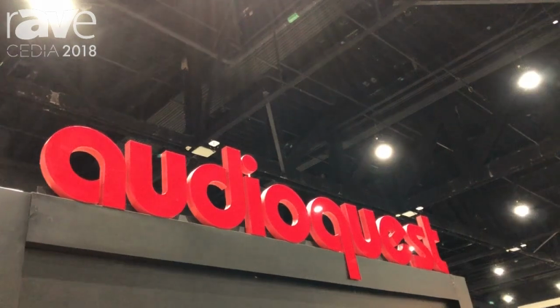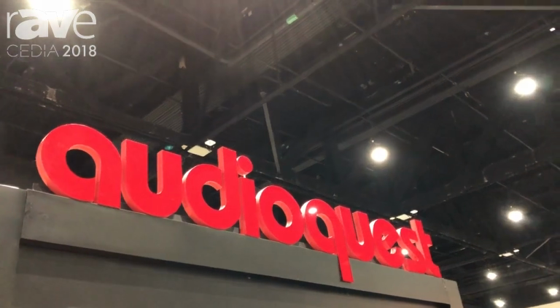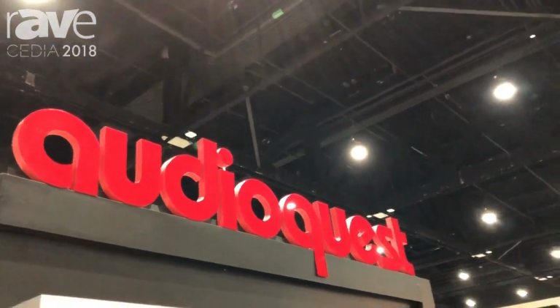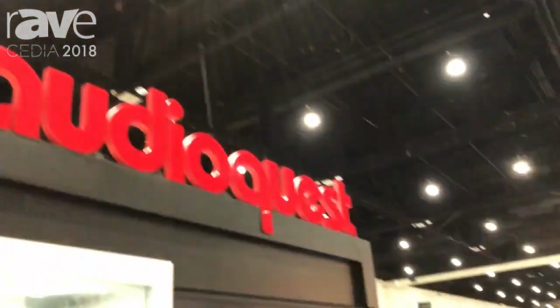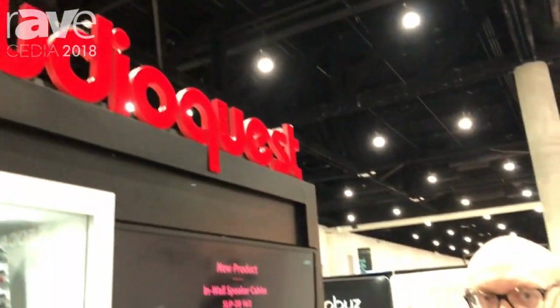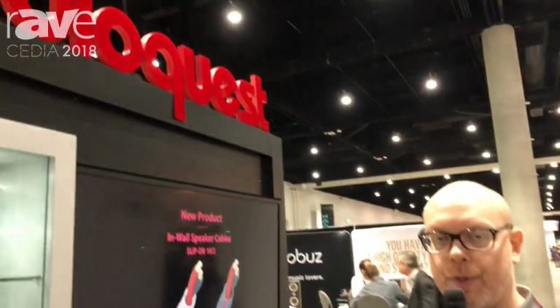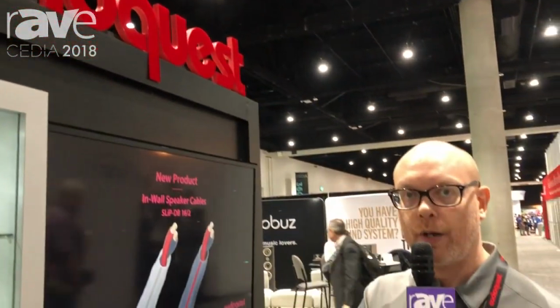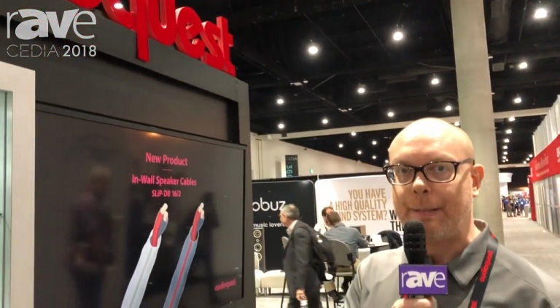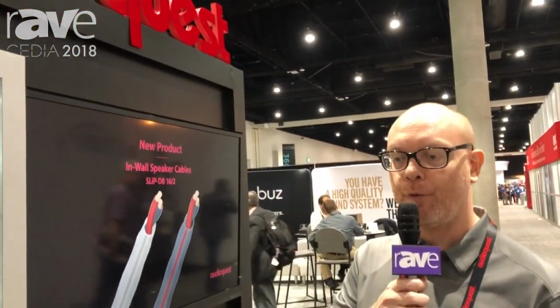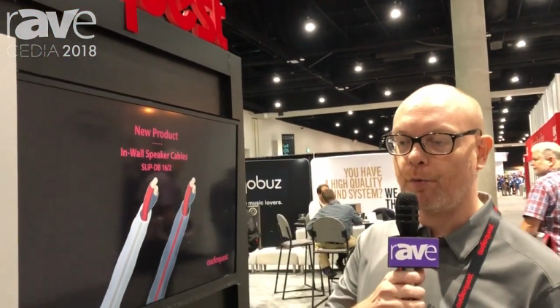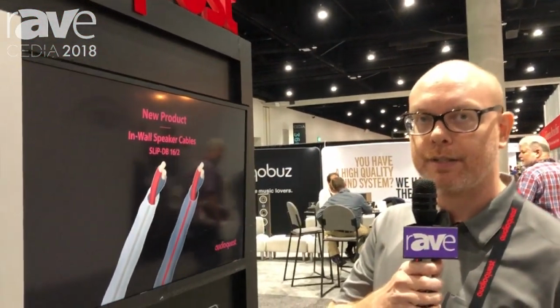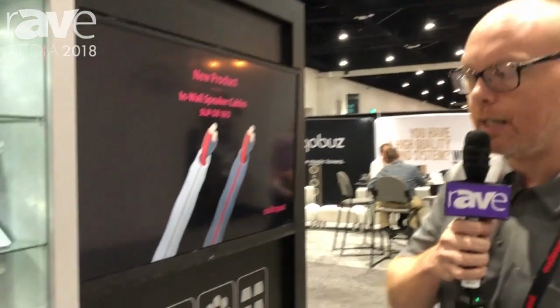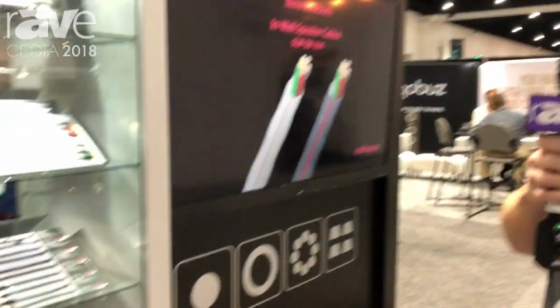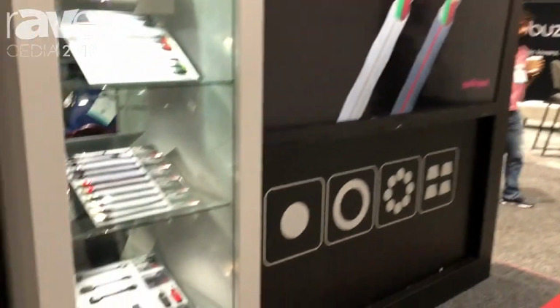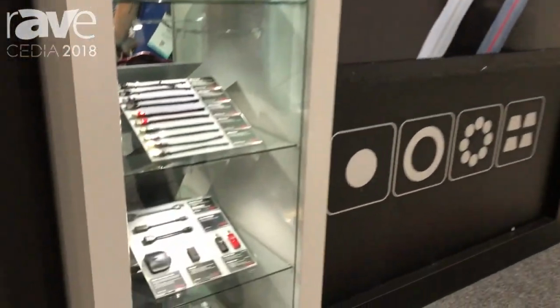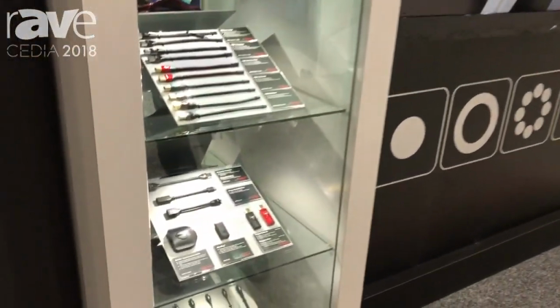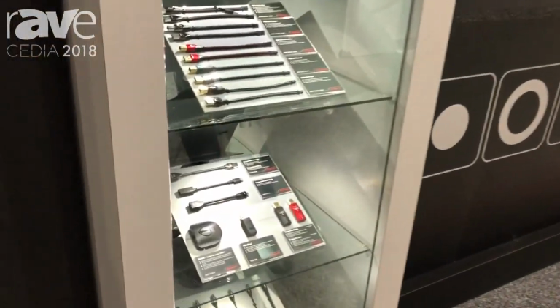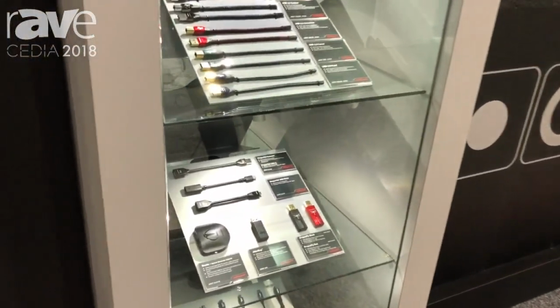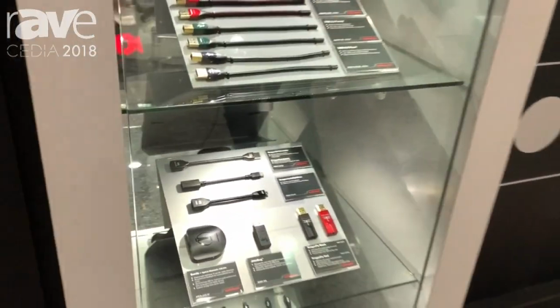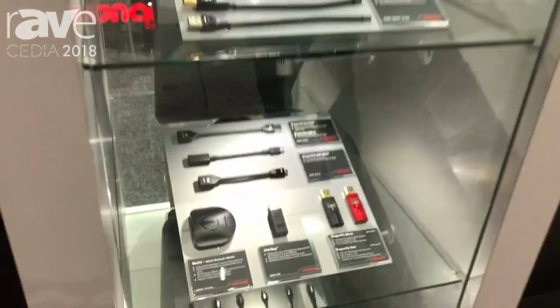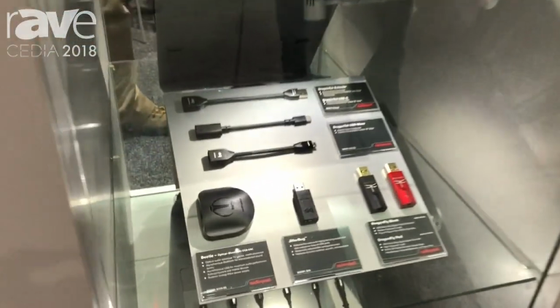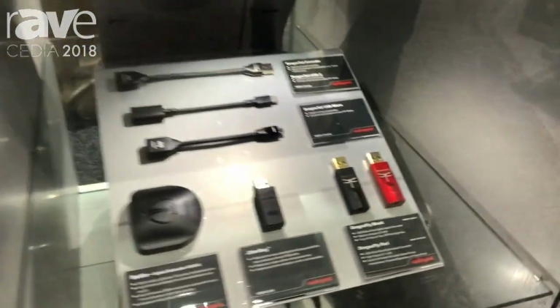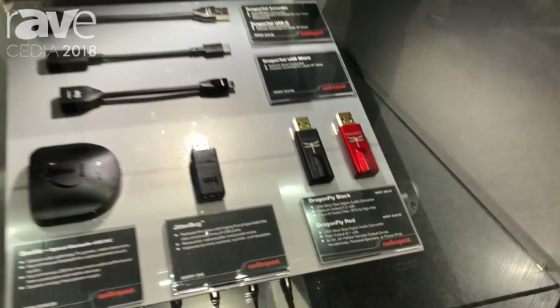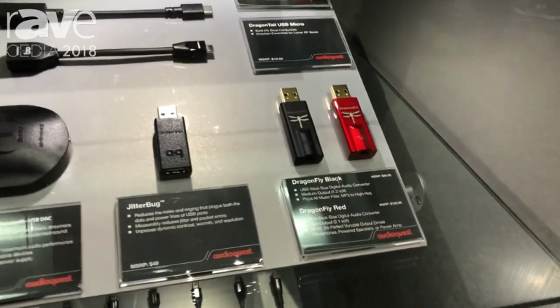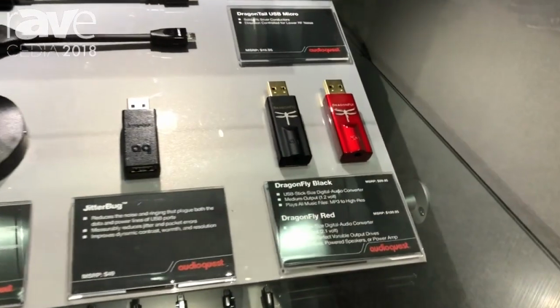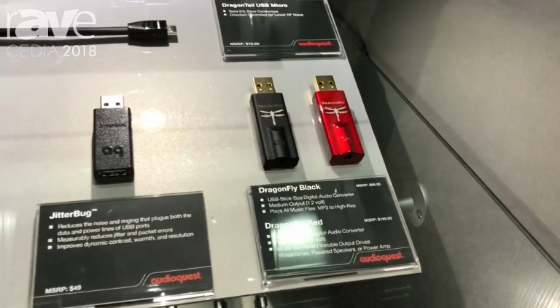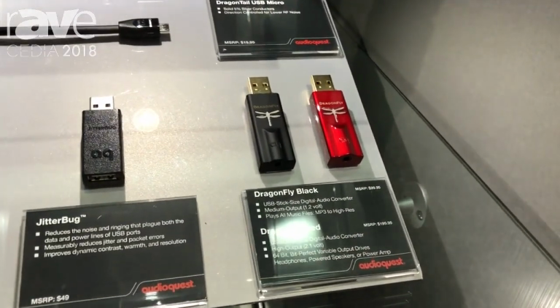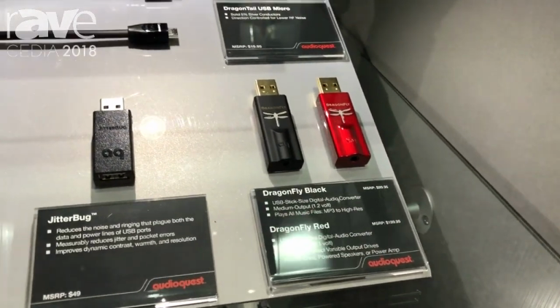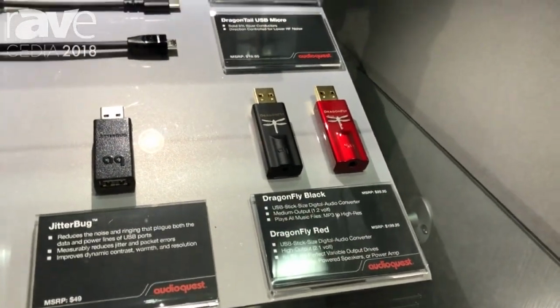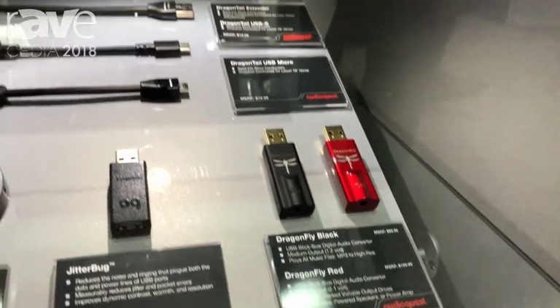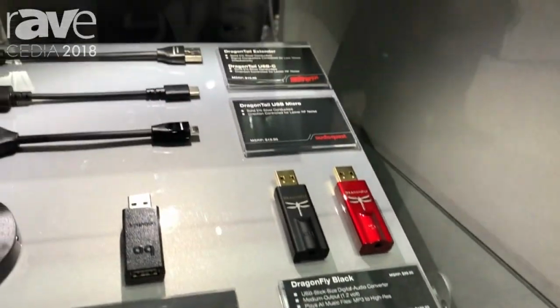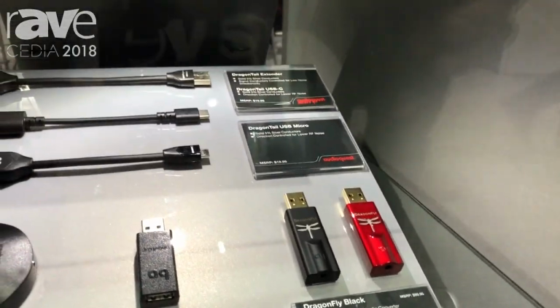Hey everybody, this is Steven Mejiaz with AudioQuest in booth 4246 at CEDIA. While AudioQuest is best known for our high-performance cables for two-channel audio, we also make a wide assortment of products for other uses.